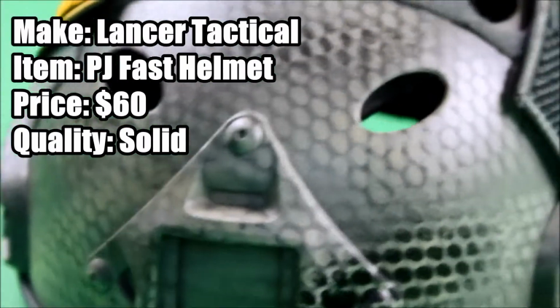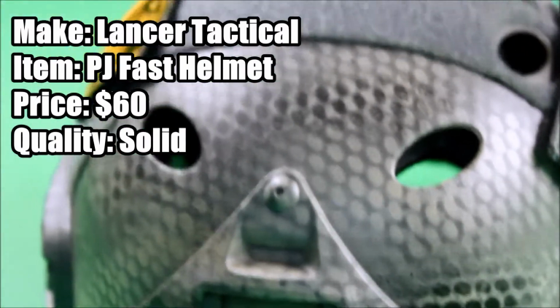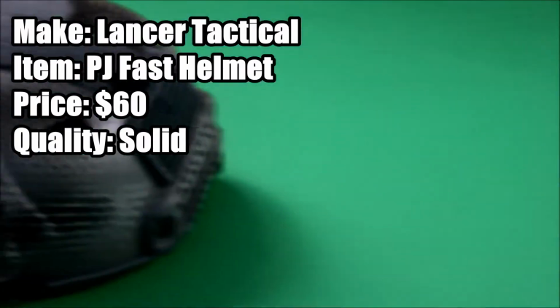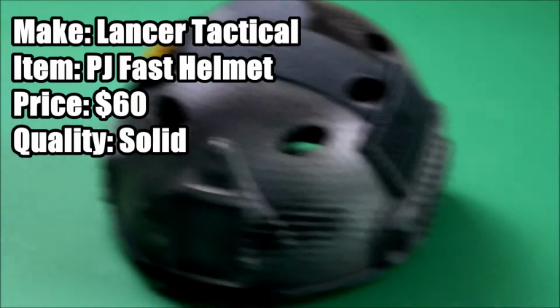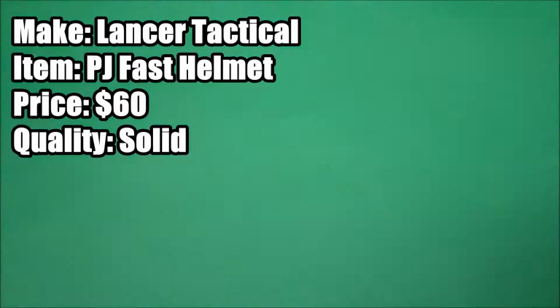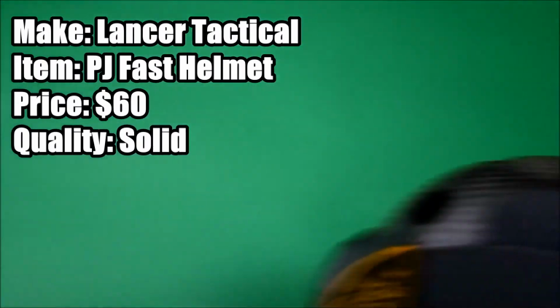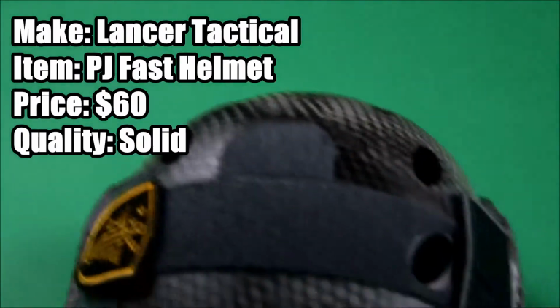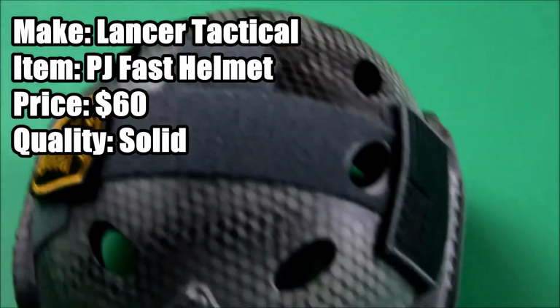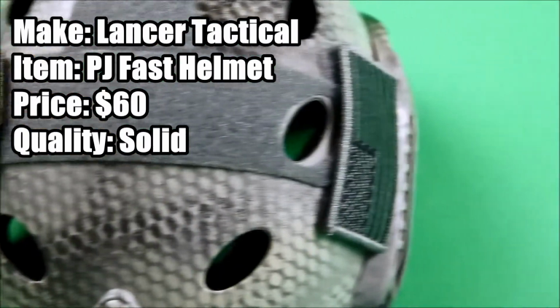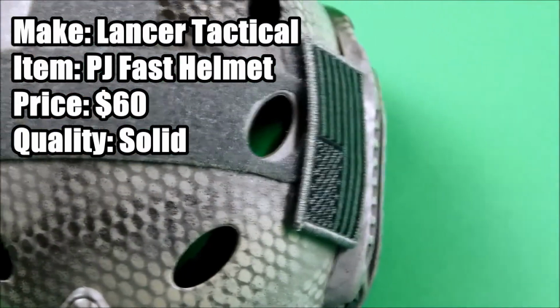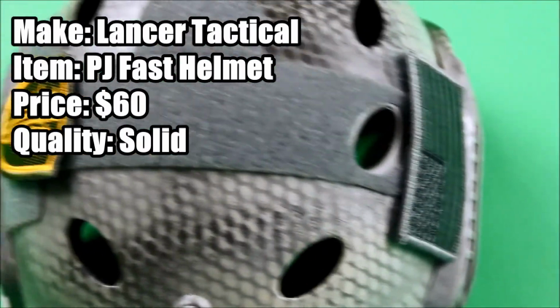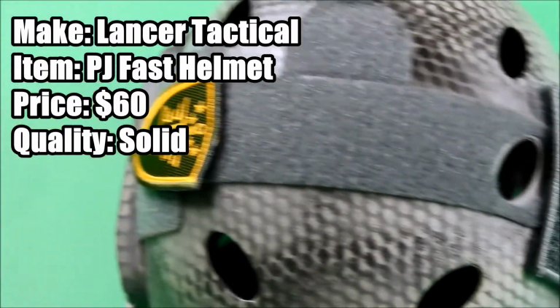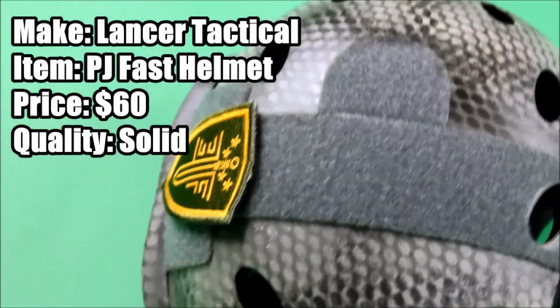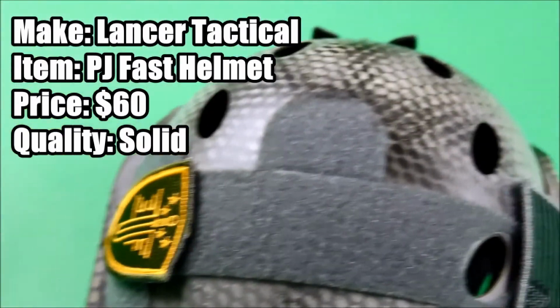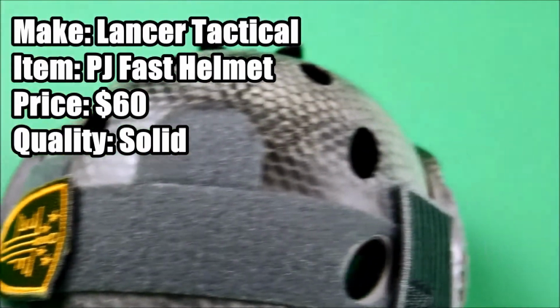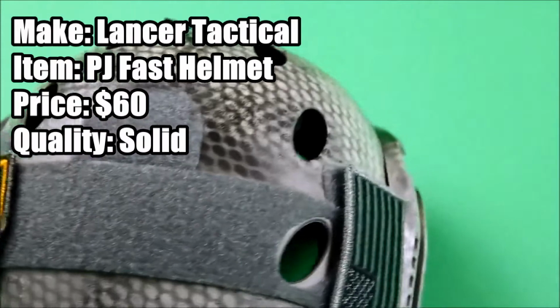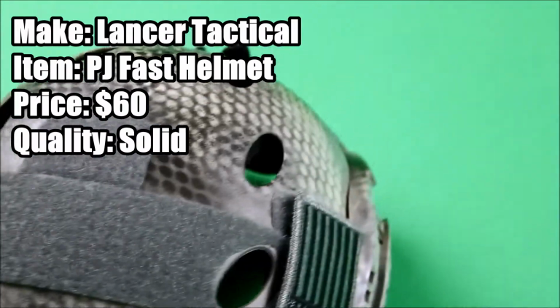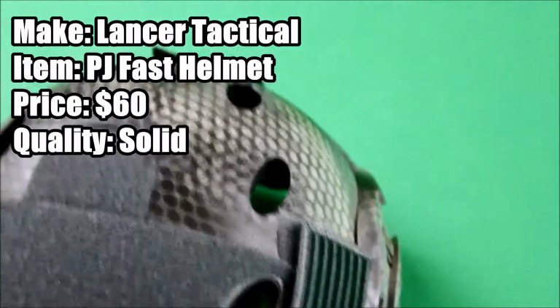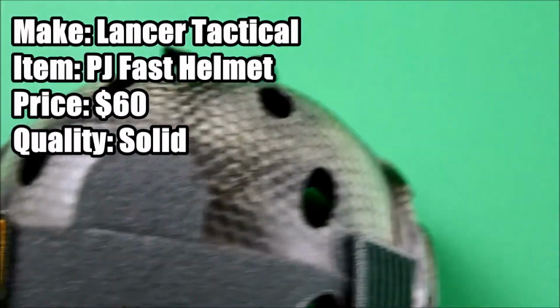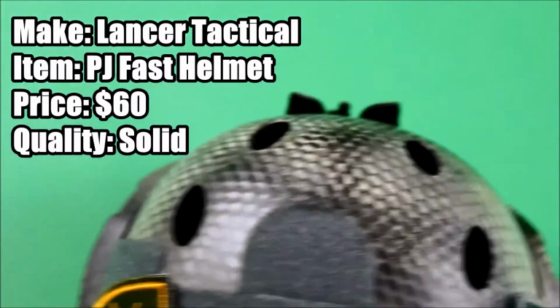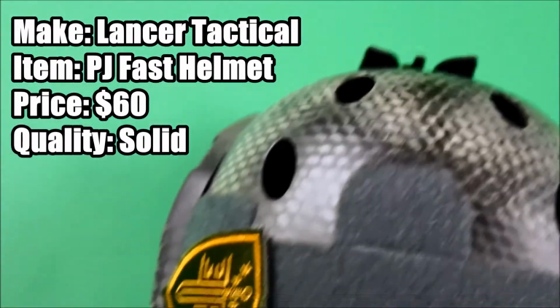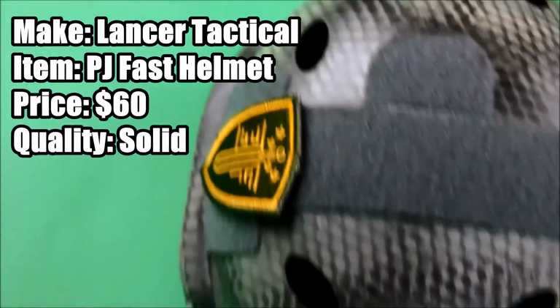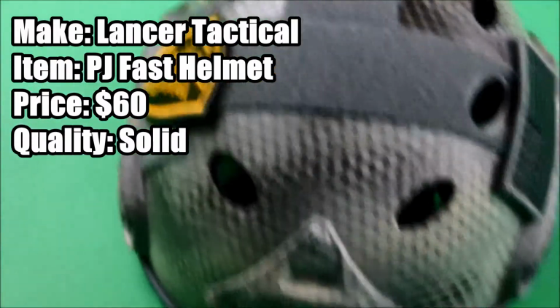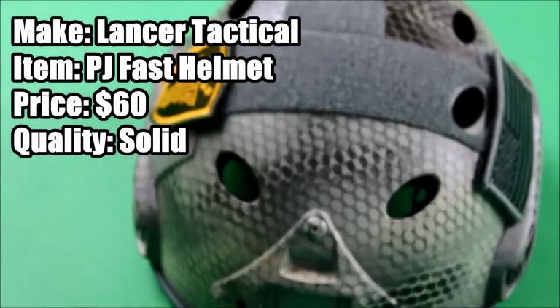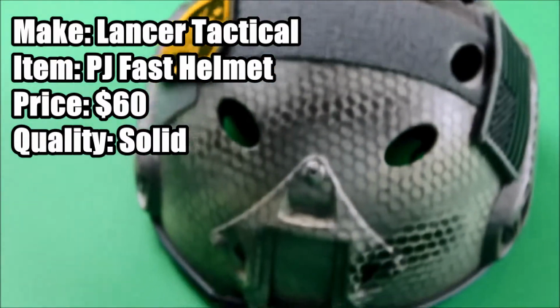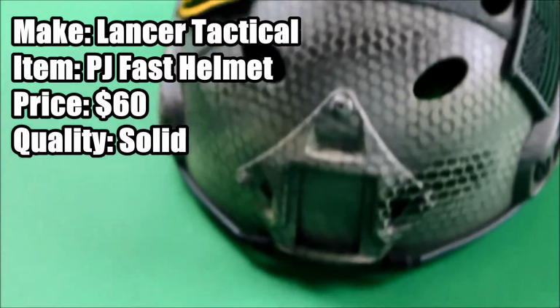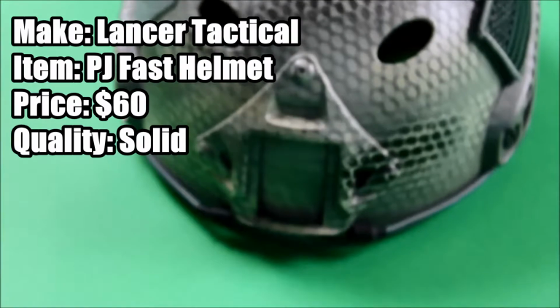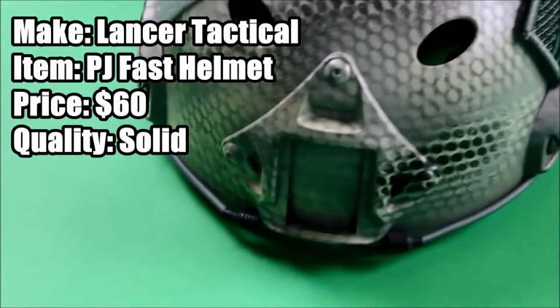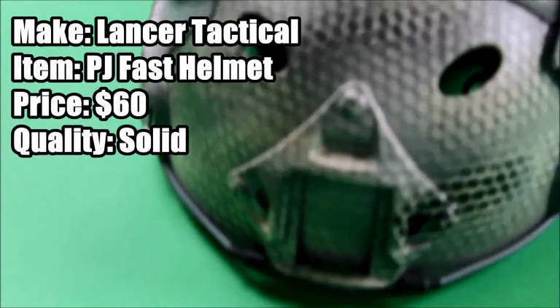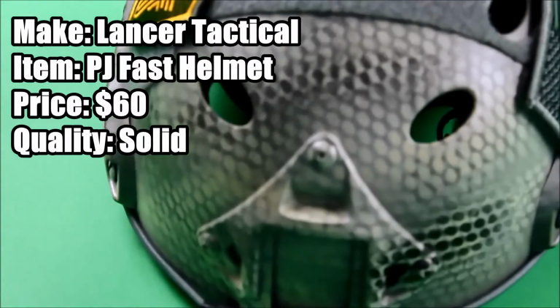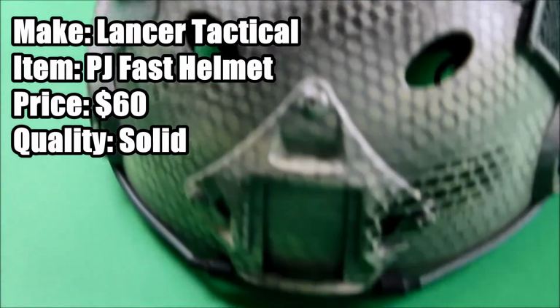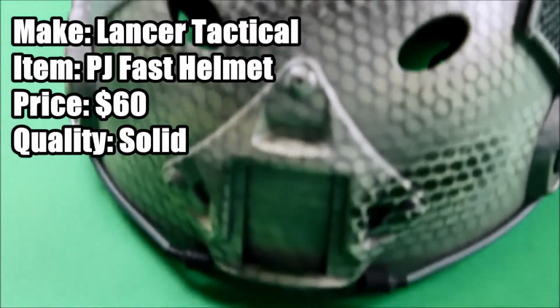As you can see here, there's an NVG mount in front of it and elastic retention cords, as well as two arc rails. You can mount flashlights, contours, things like that. In the NVG mount, you can also mount a GoPro if you would like.